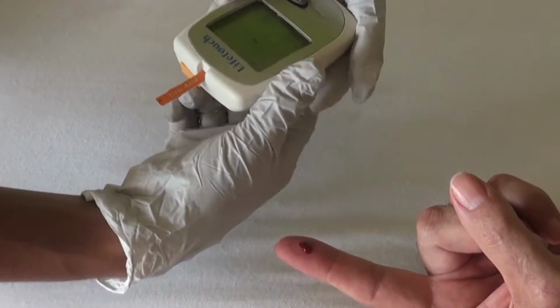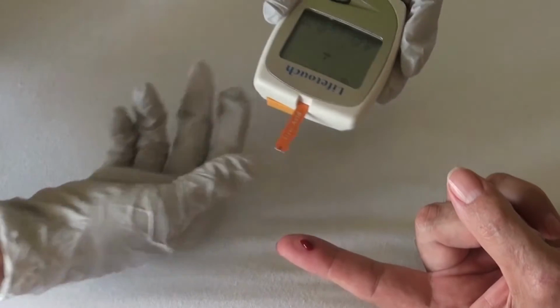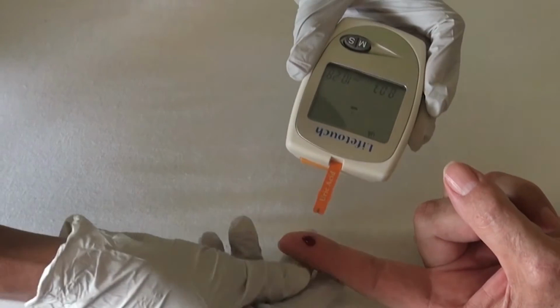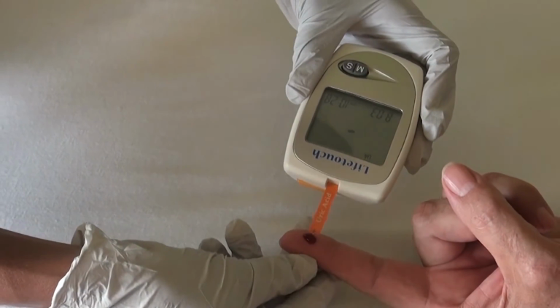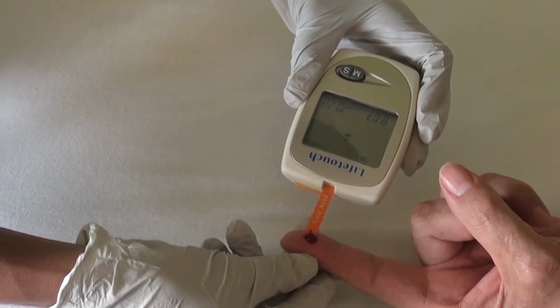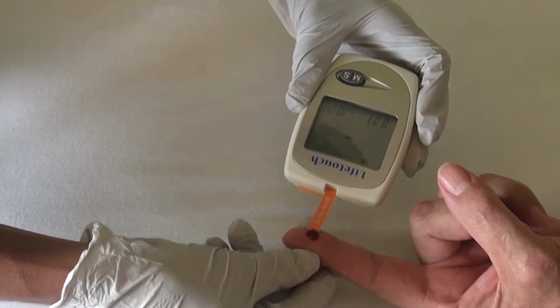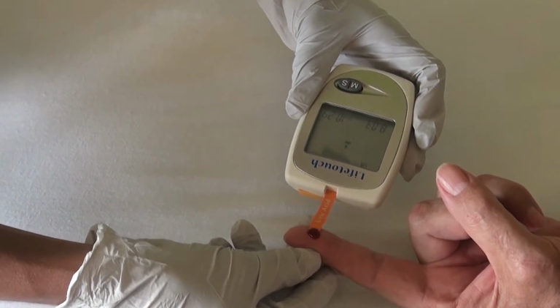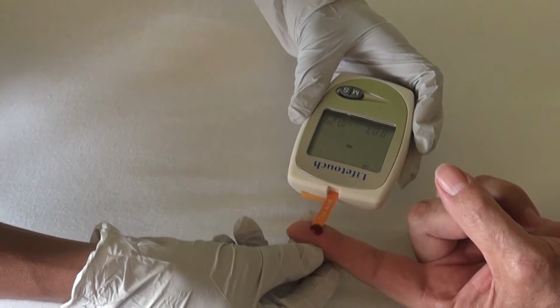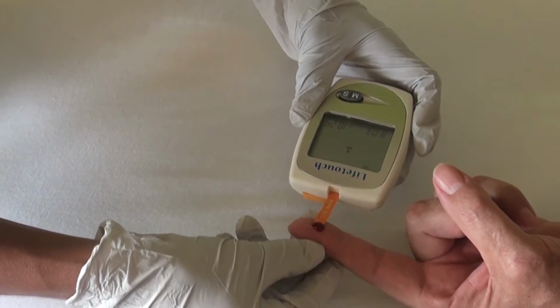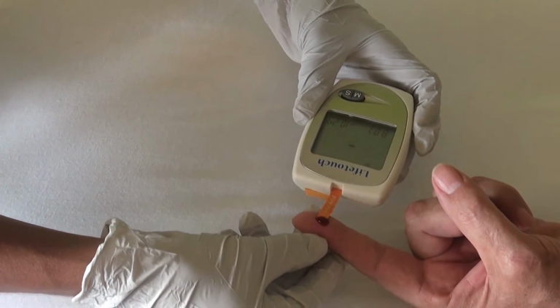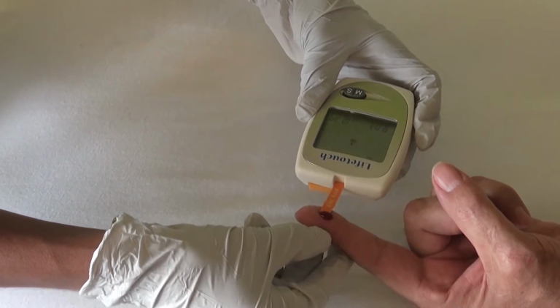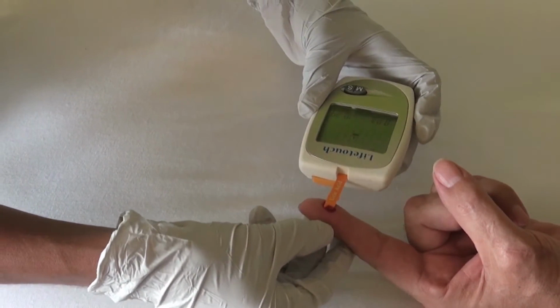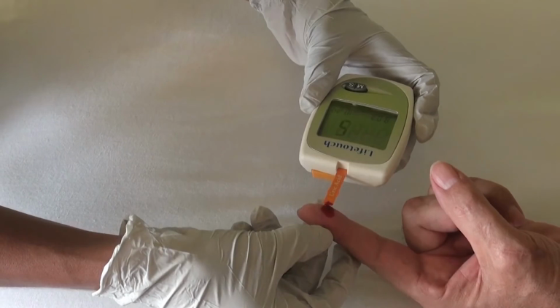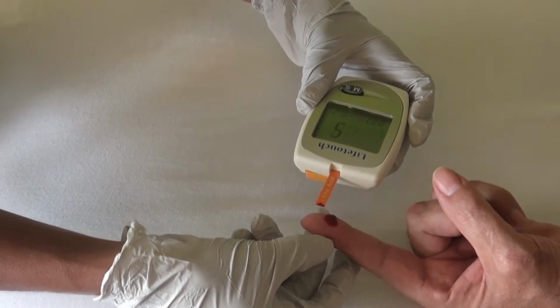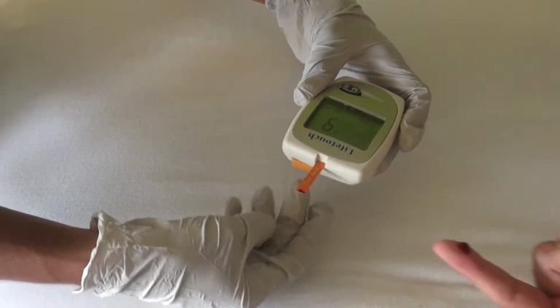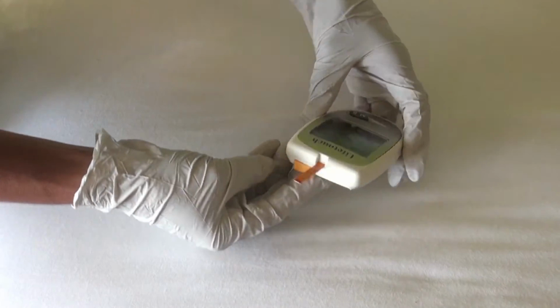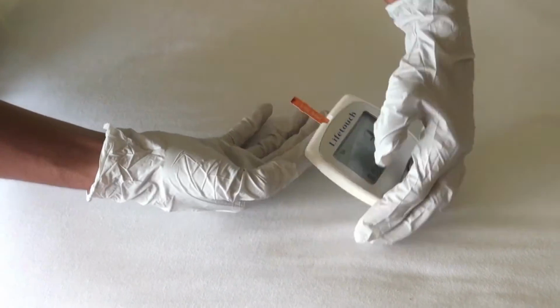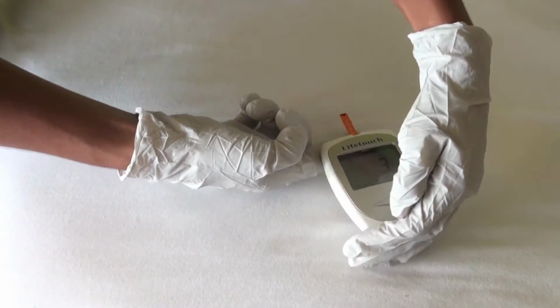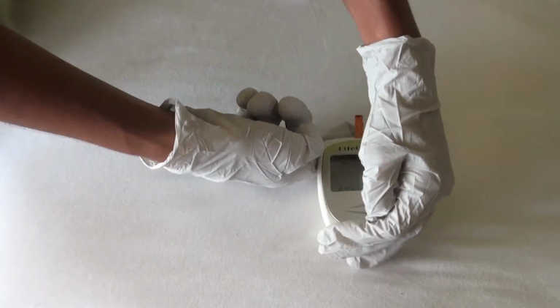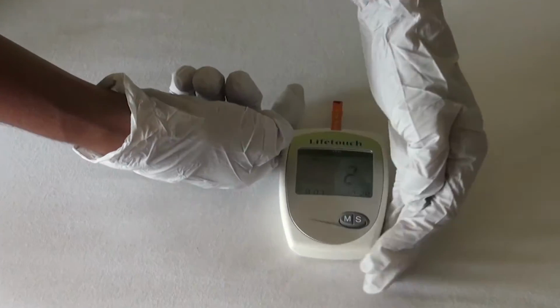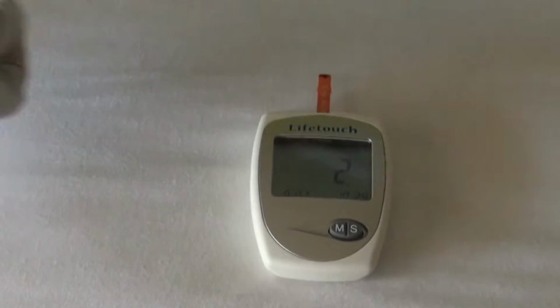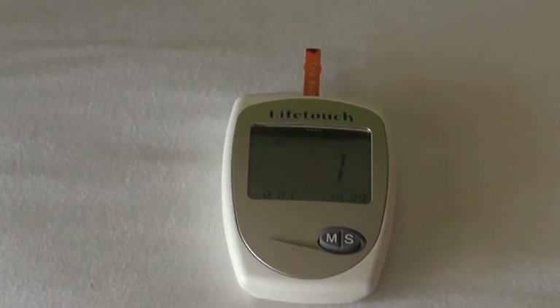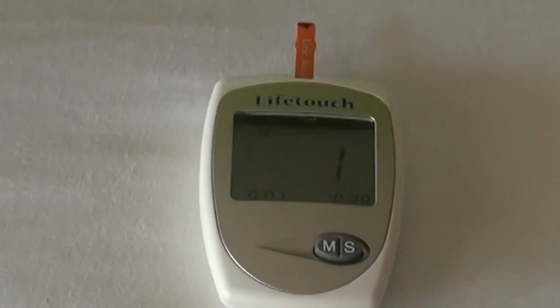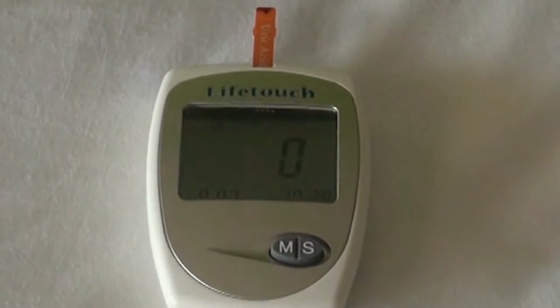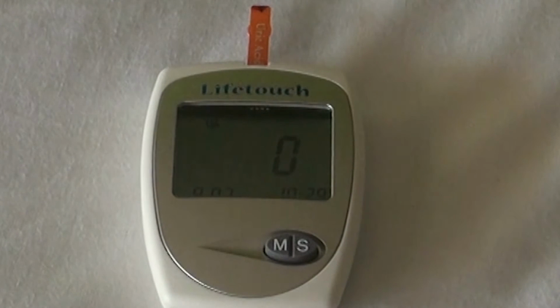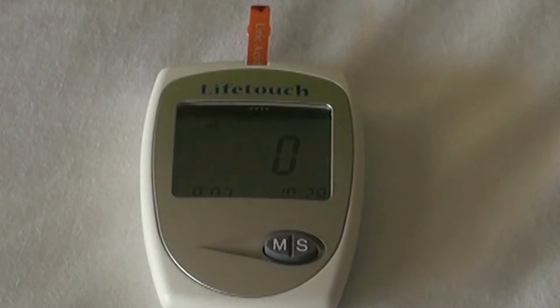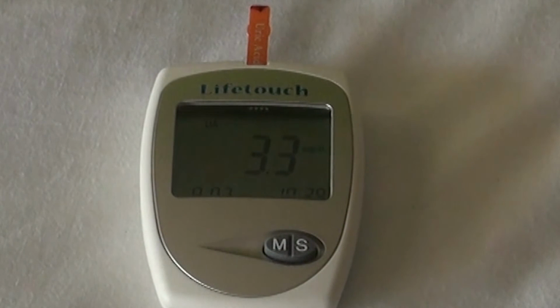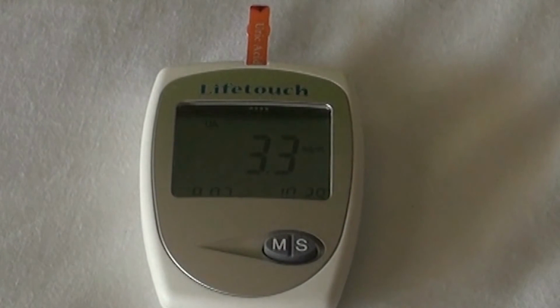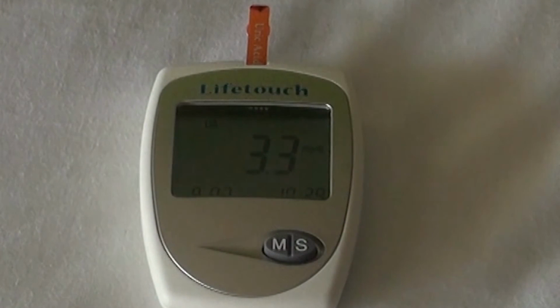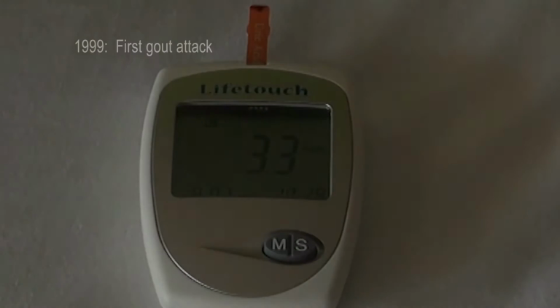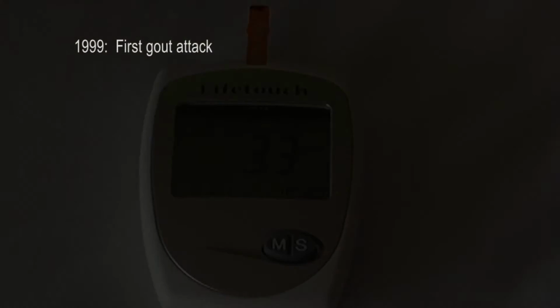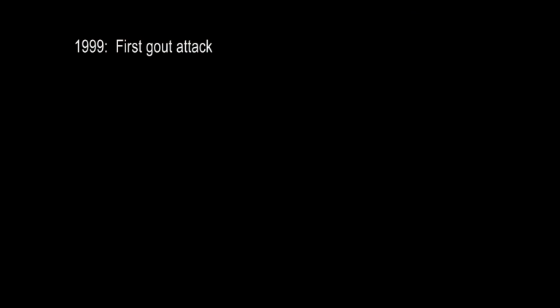Take the unit and let the strip absorb some blood. Wait a bit and take your reading — that's it, done. The result, 3.3 mg per deciliter, is the reading of my uric acid level today.